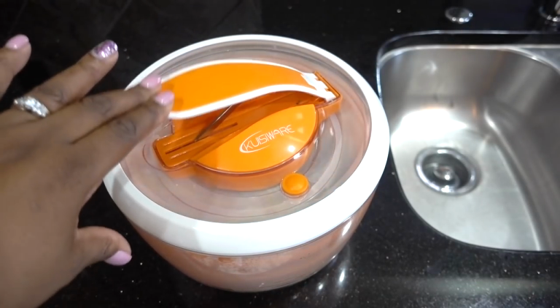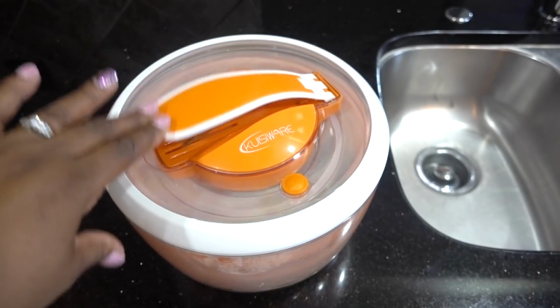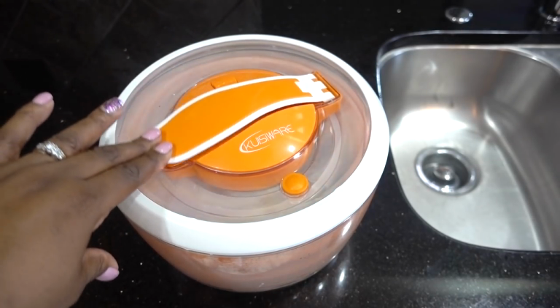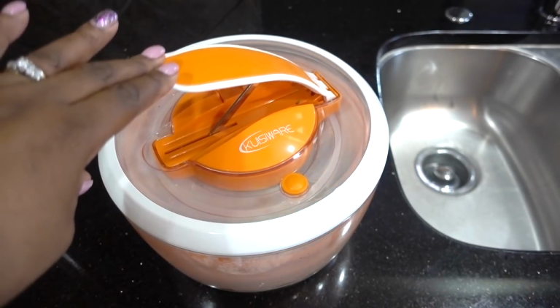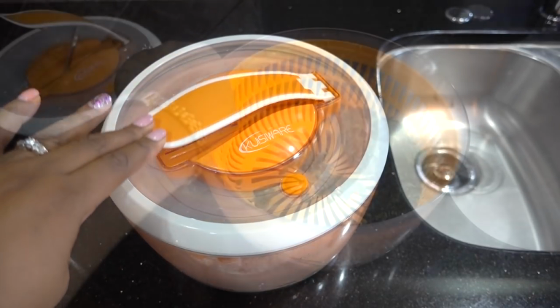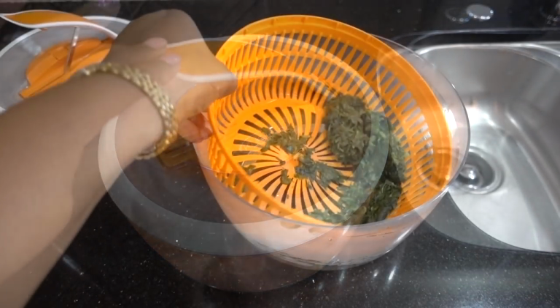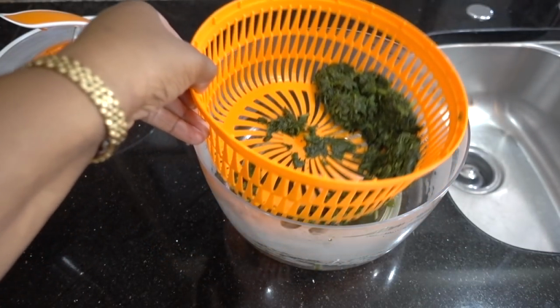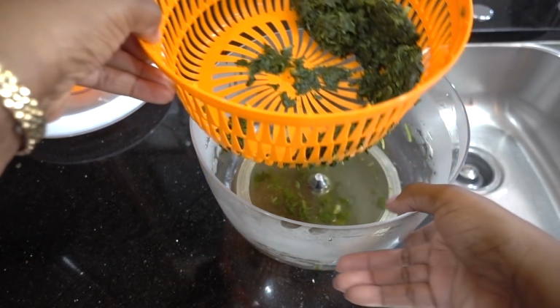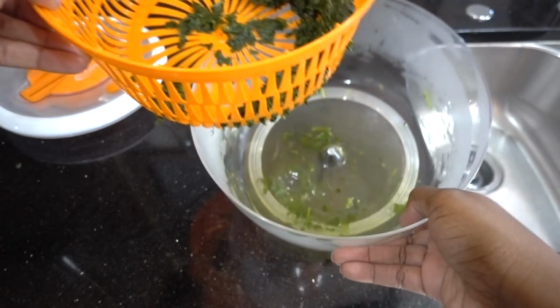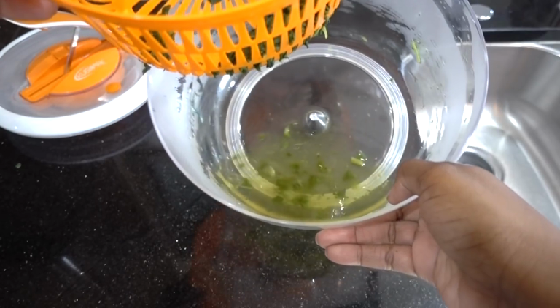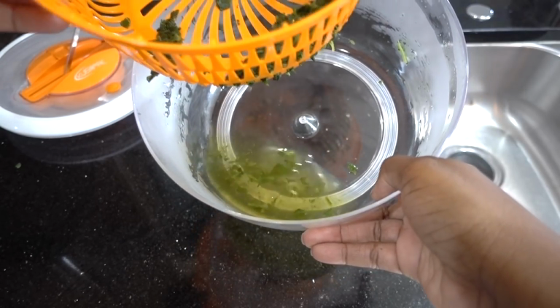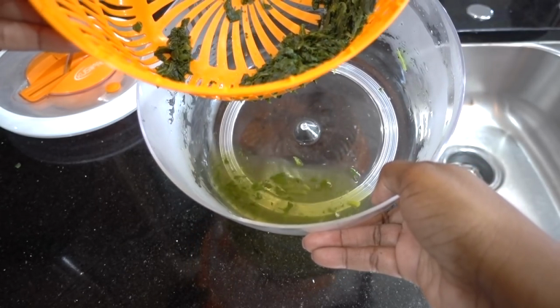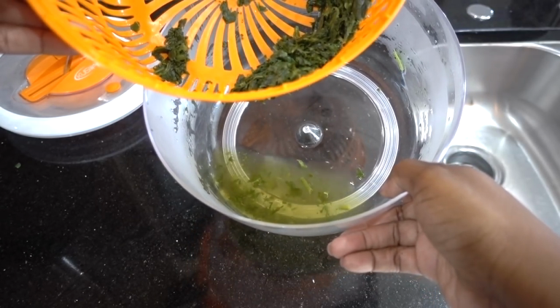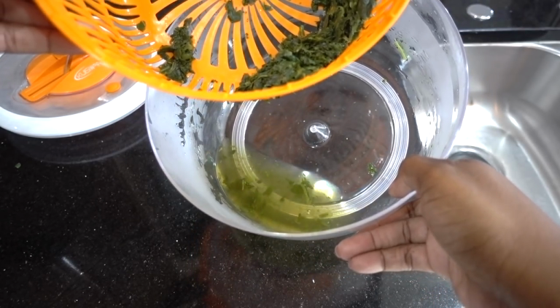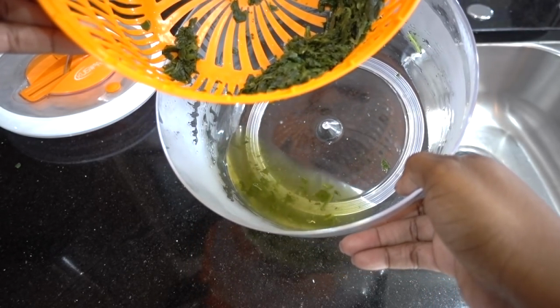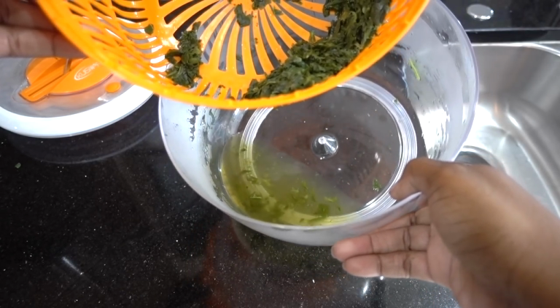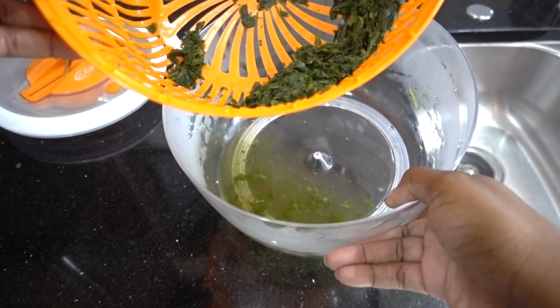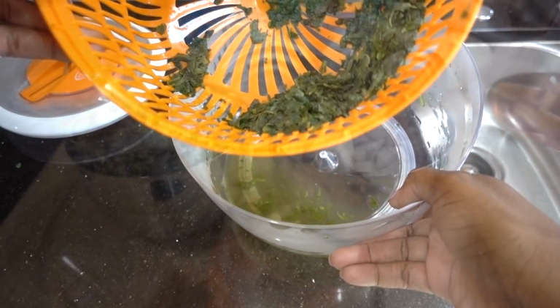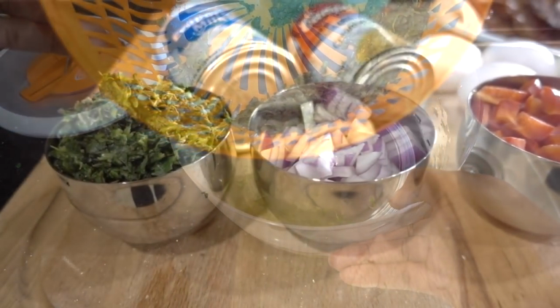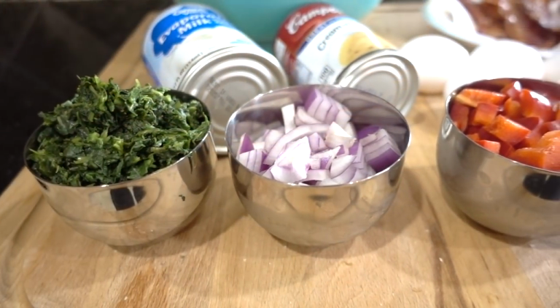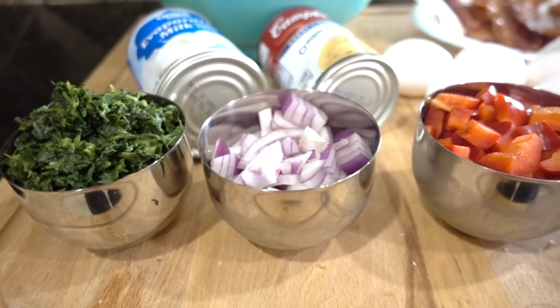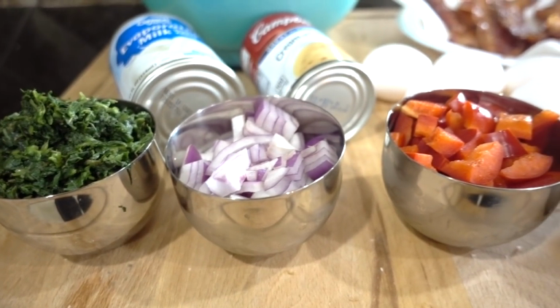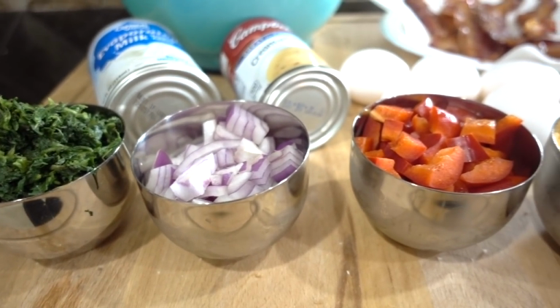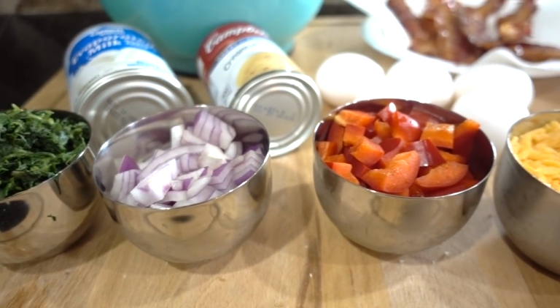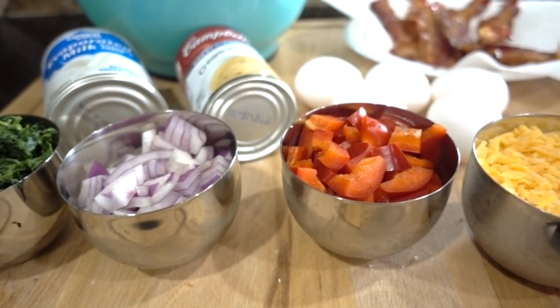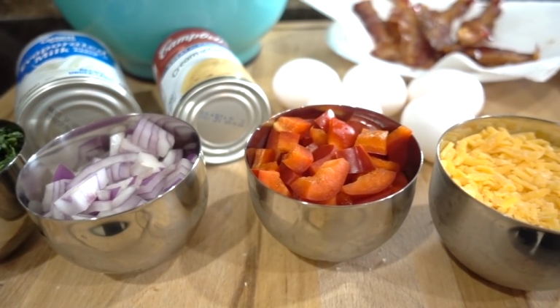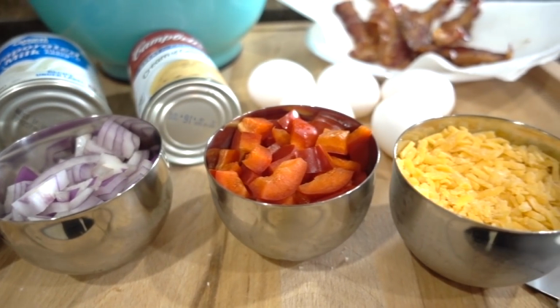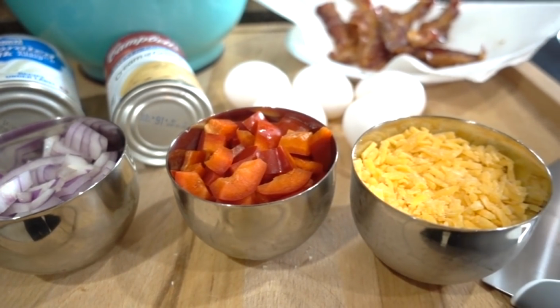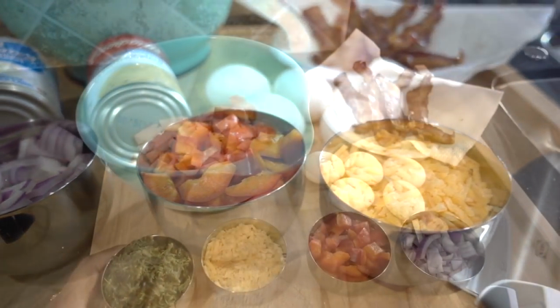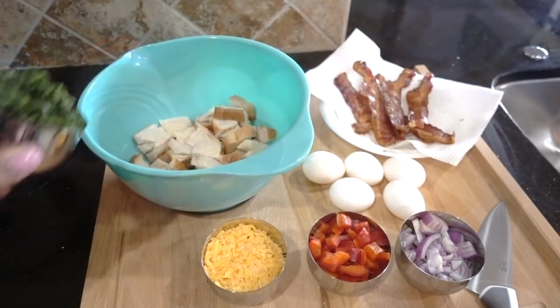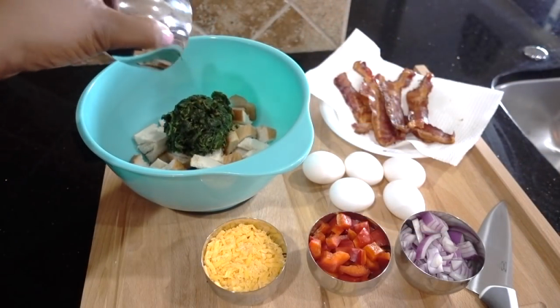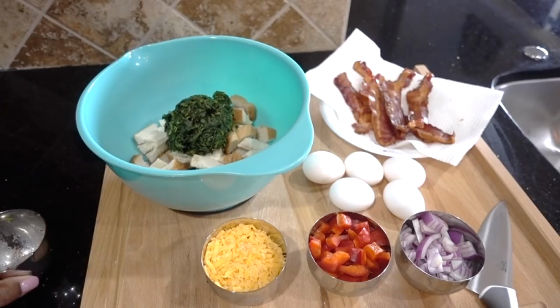This tip also came from Melanie — place your wet spinach in a salad spinner to get all that juice out. It works like a charm, thanks so much Mel! You will also need to add your dried spinach, onions, red bell pepper, and shredded cheese all into the bowl and mix well.